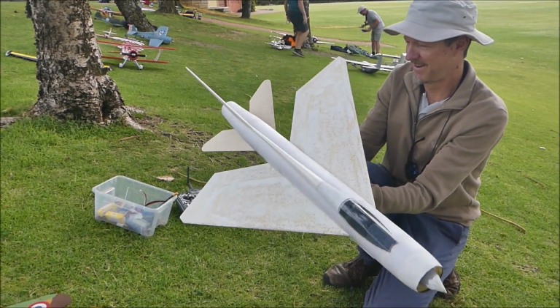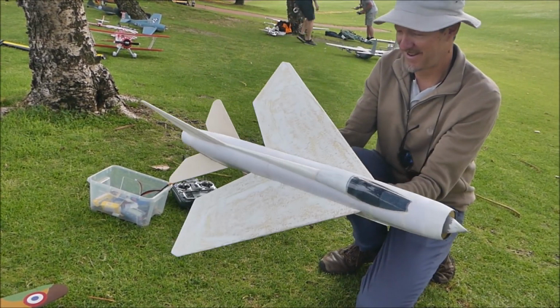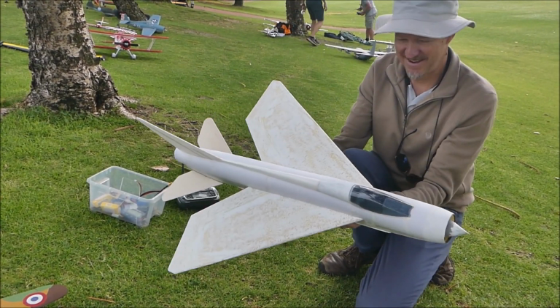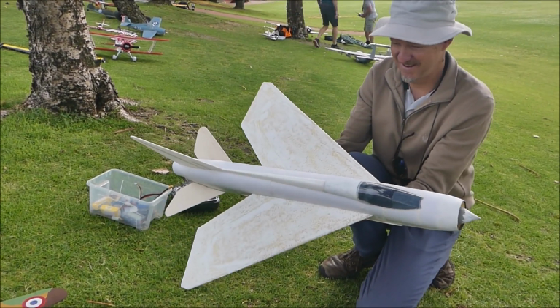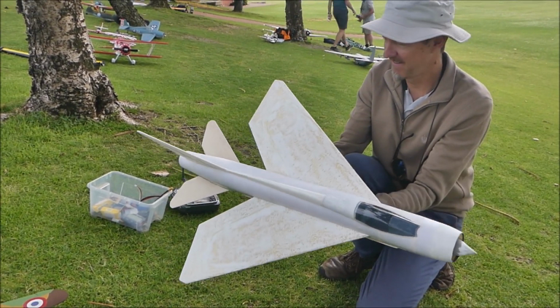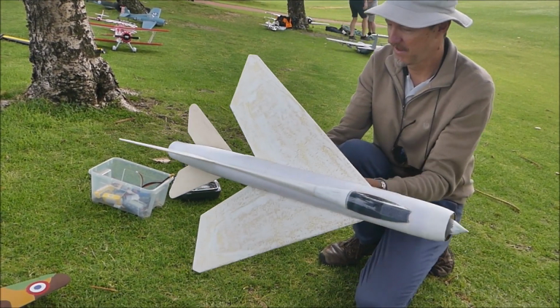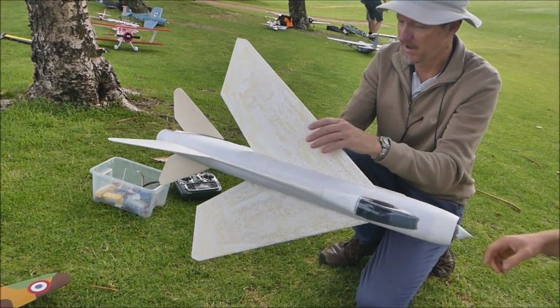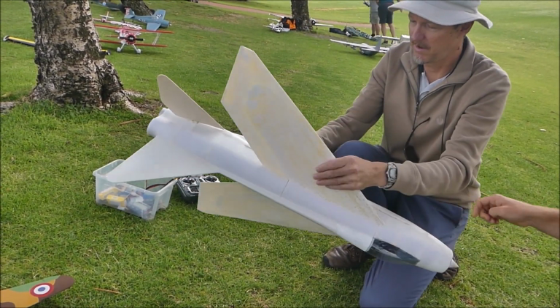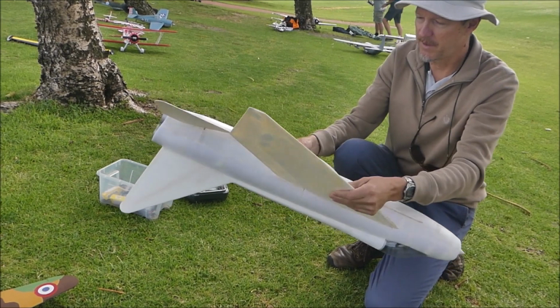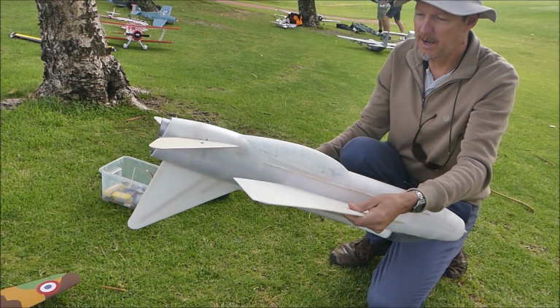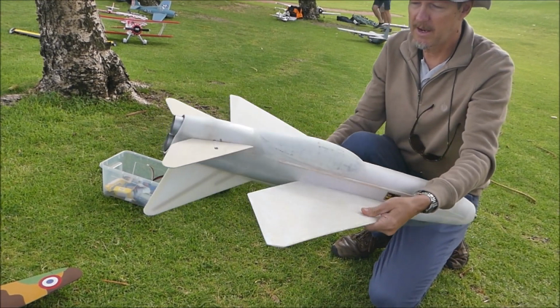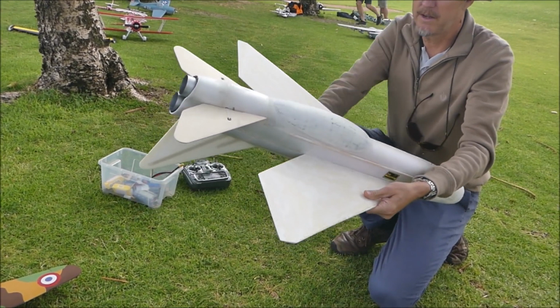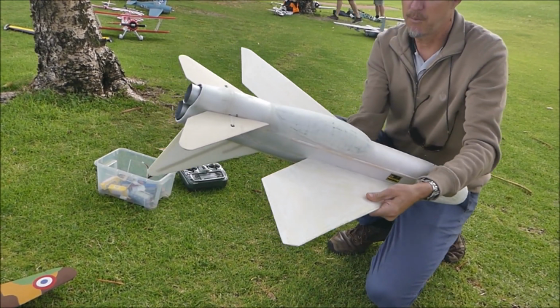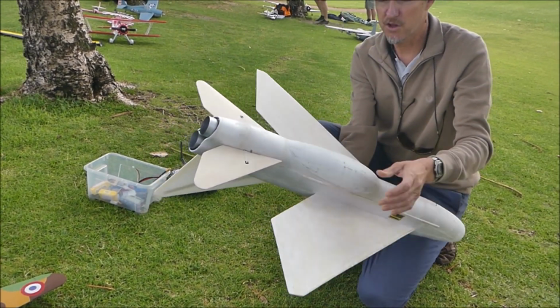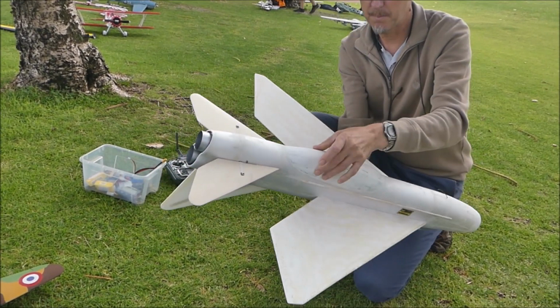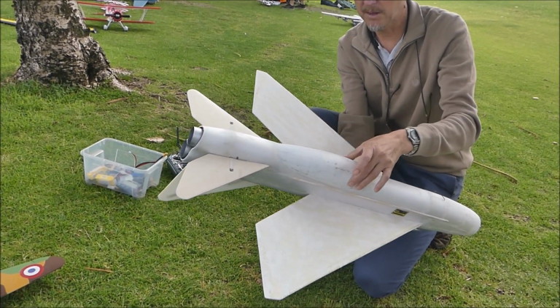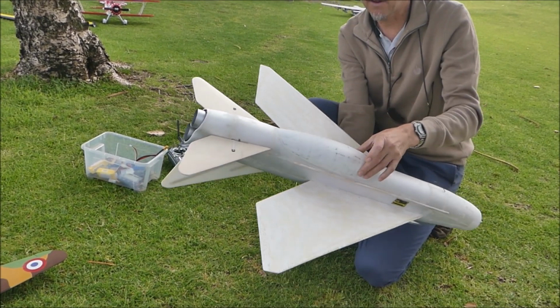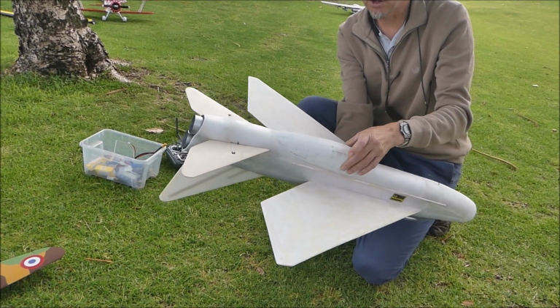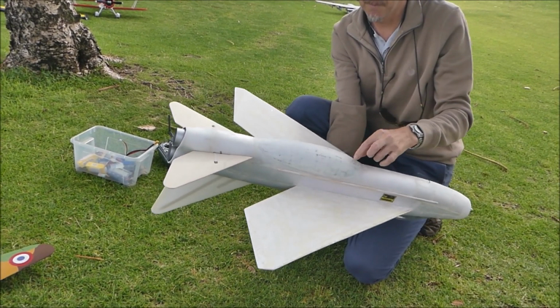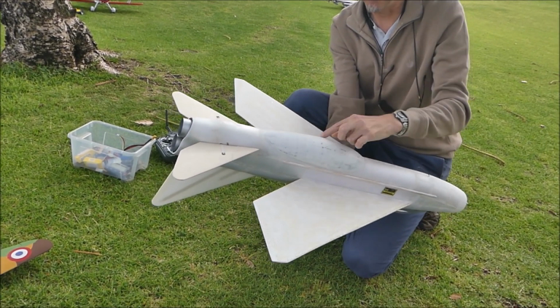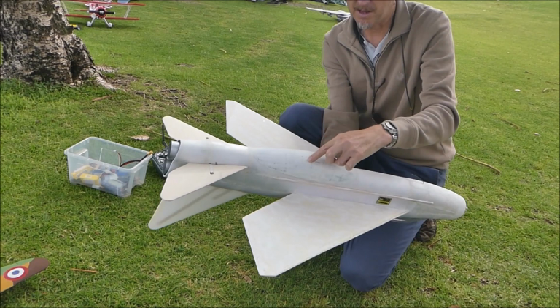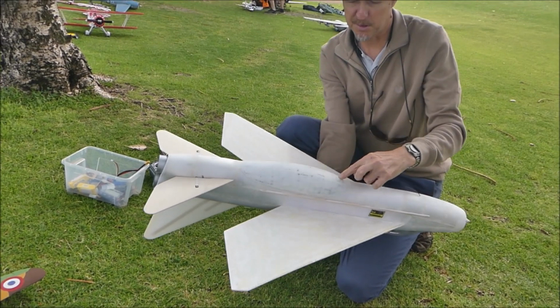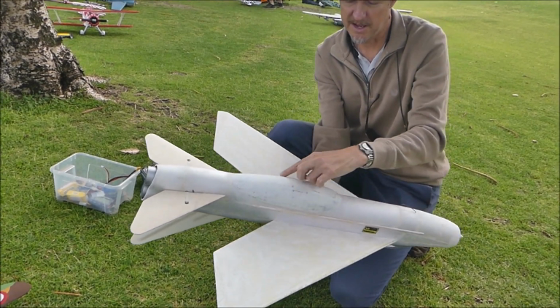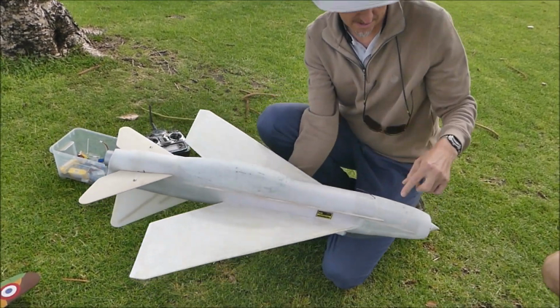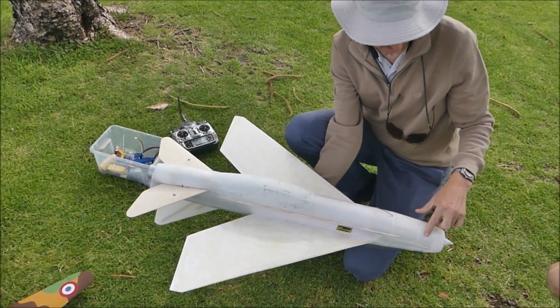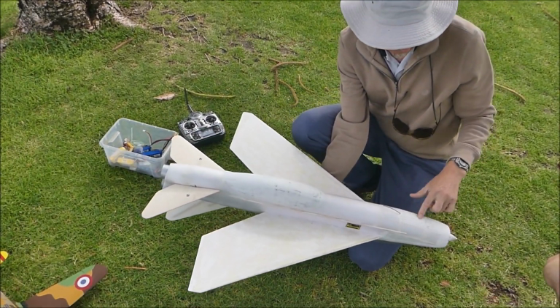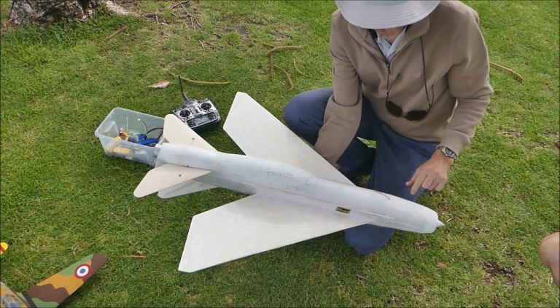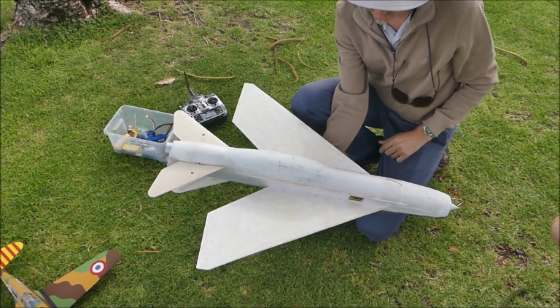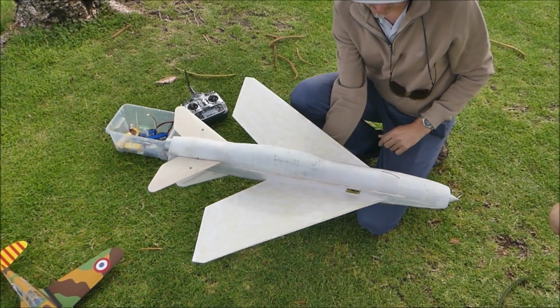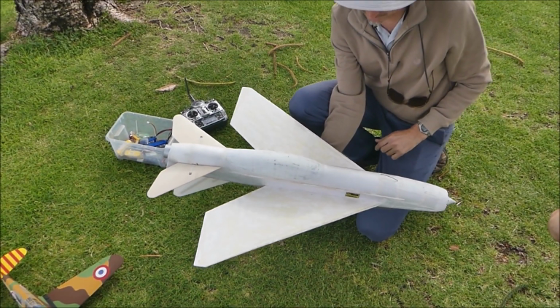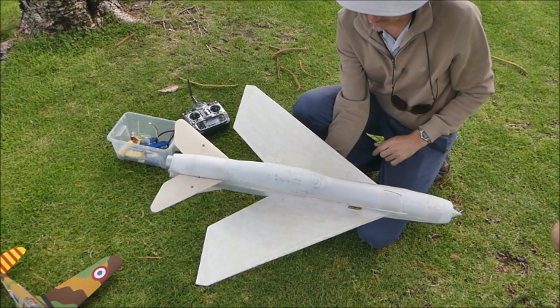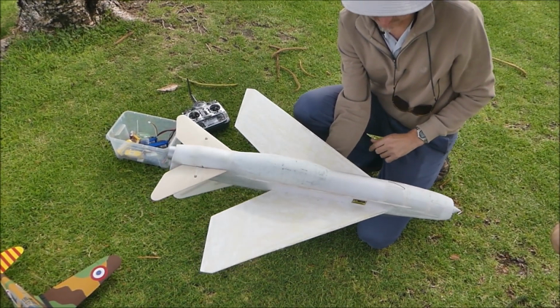And that's a fiberglass belly pod, is it? So you sort of take a bit of landing on the pod? Yeah, well actually, it's mostly covered in tissue. The fiberglass is just in there just to take the contact points.